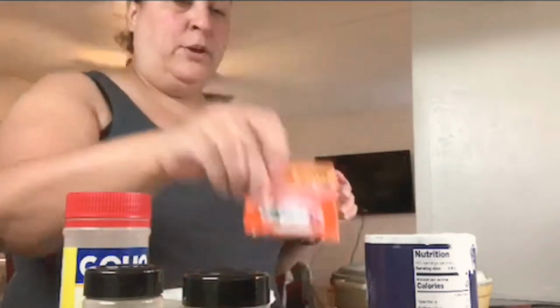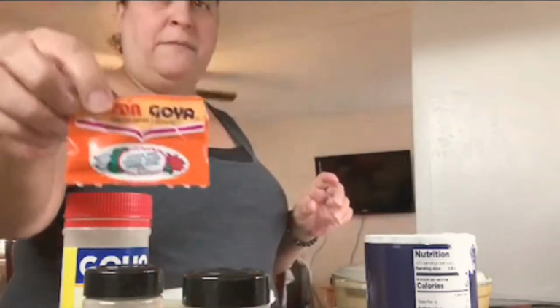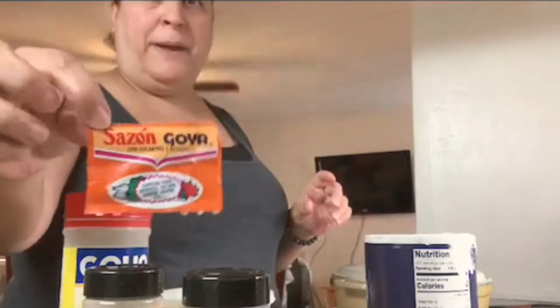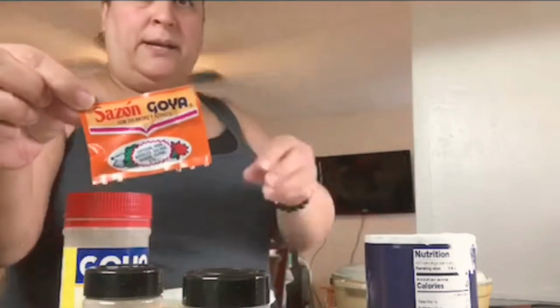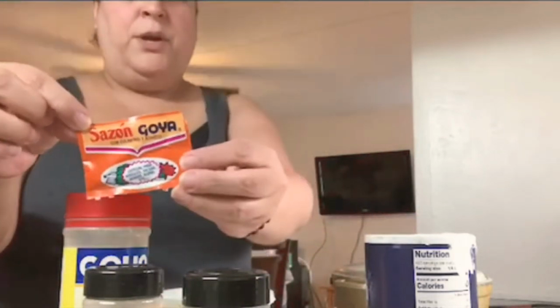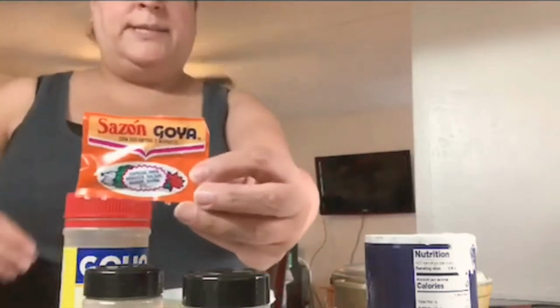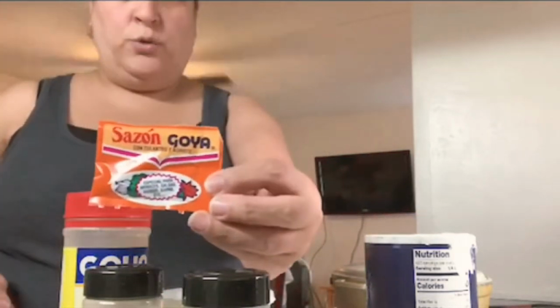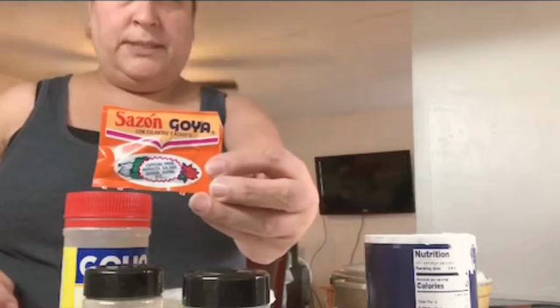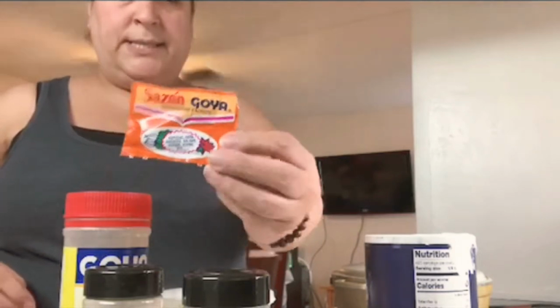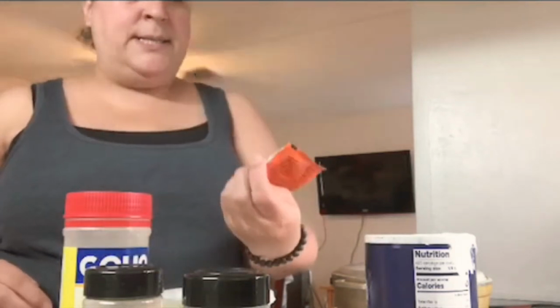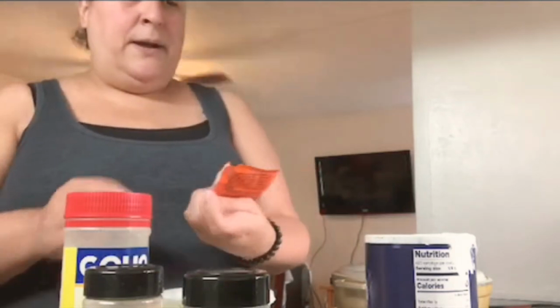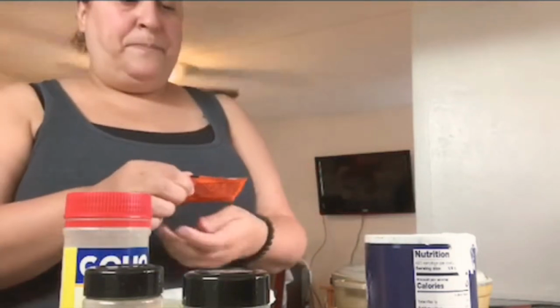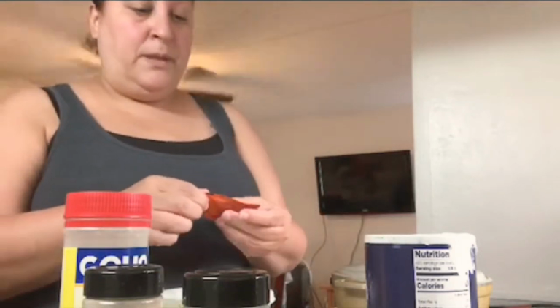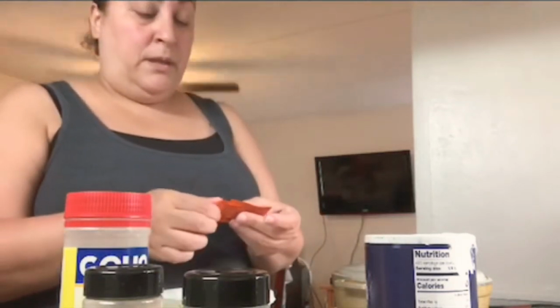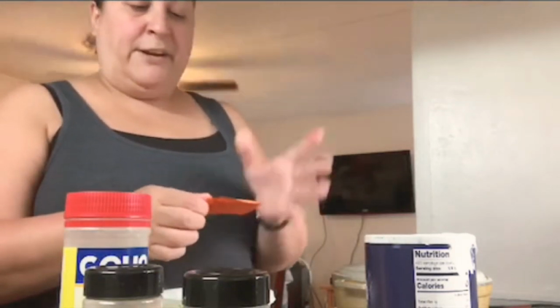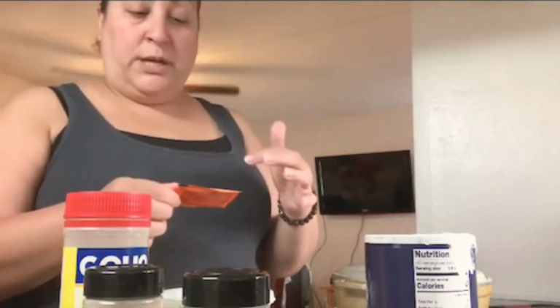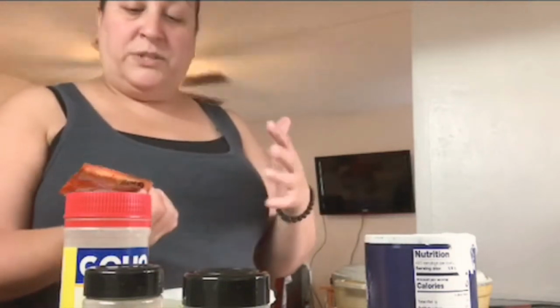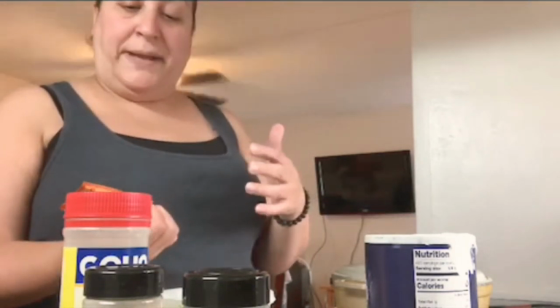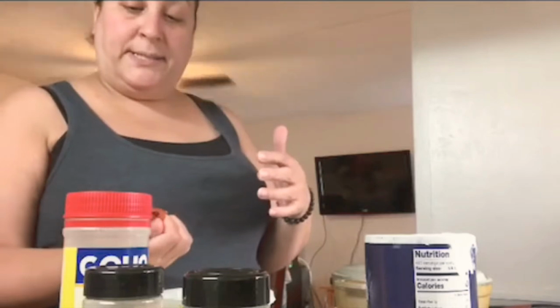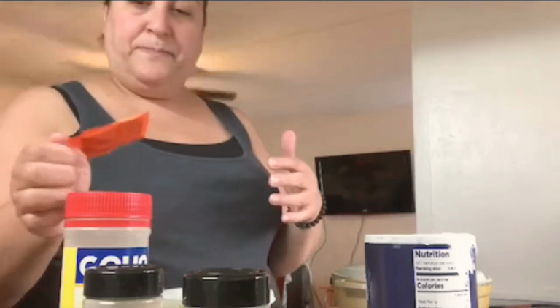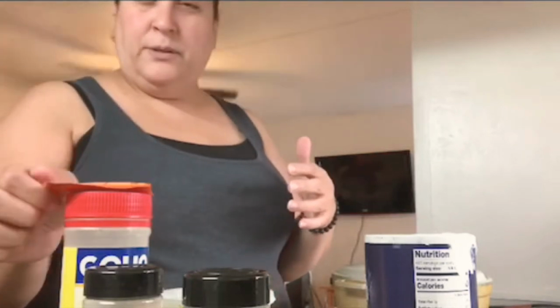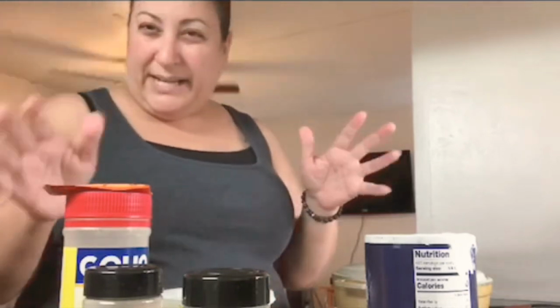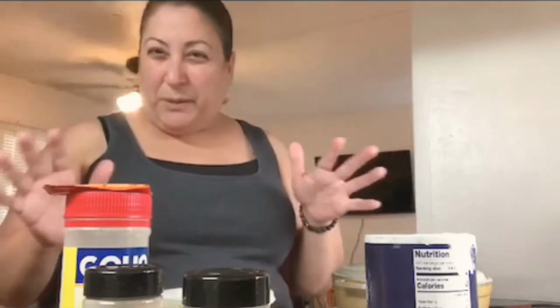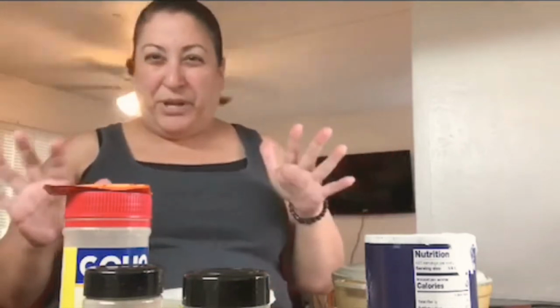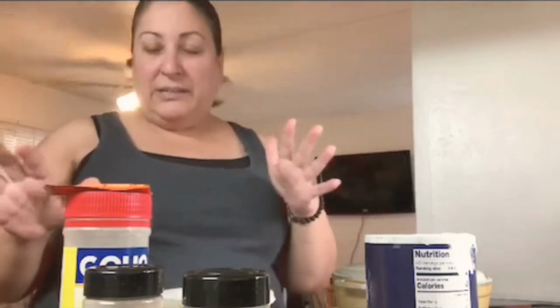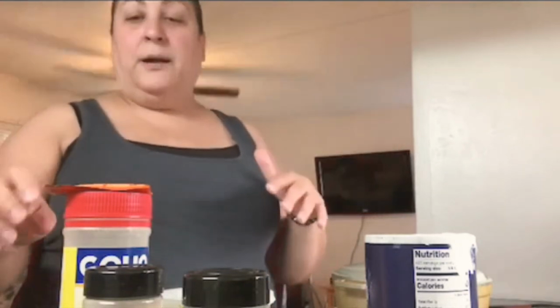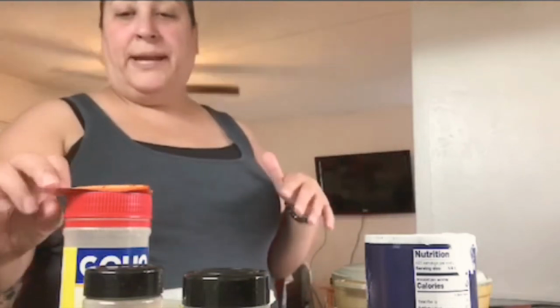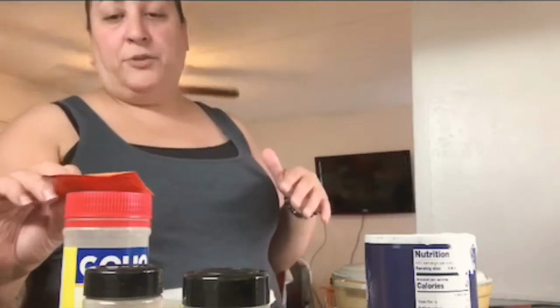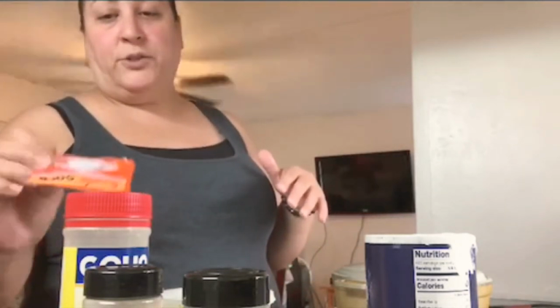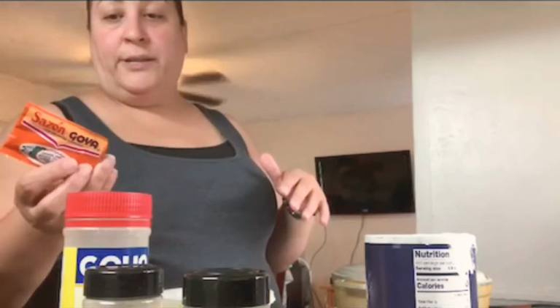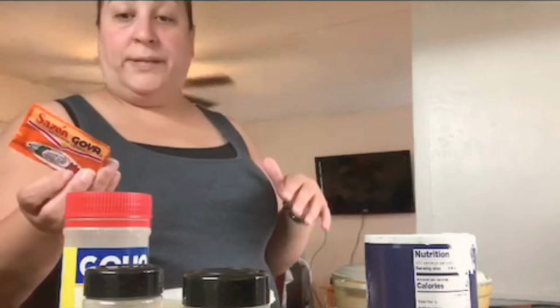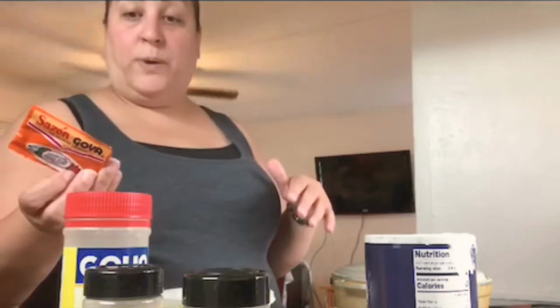I also have a little packet of sazón. It's like a food coloring with some spices — kind of like a paprika, but with other spices added to it as well.